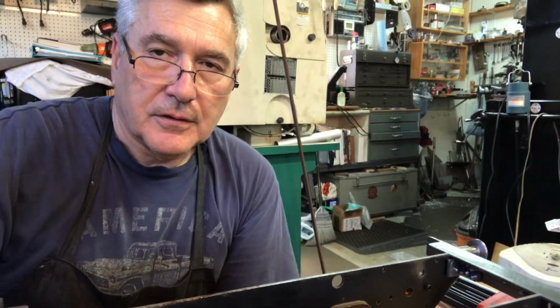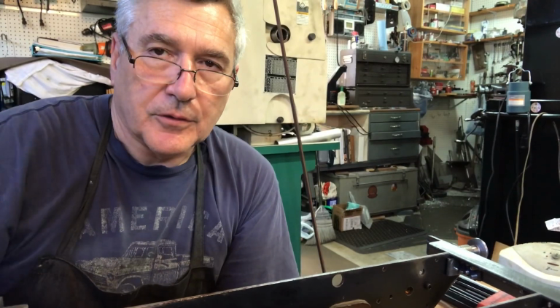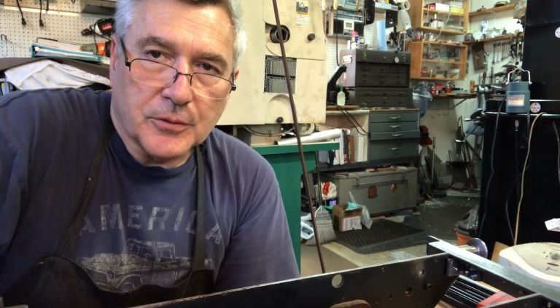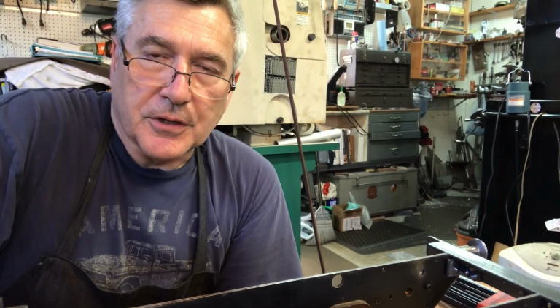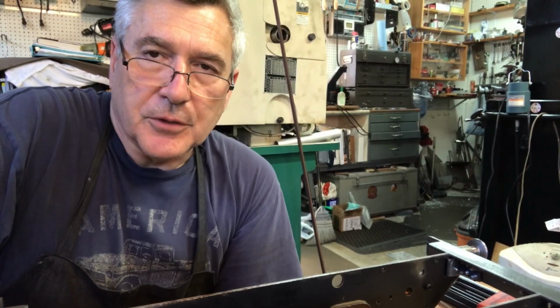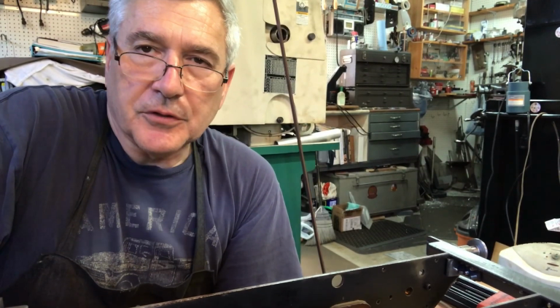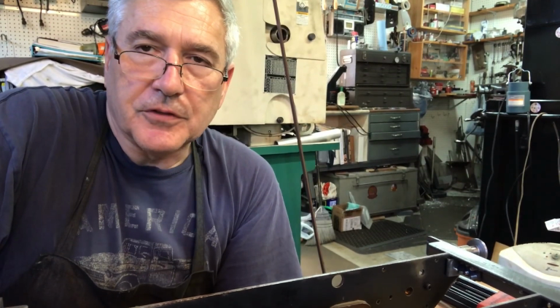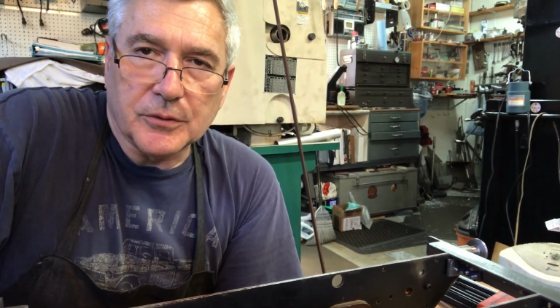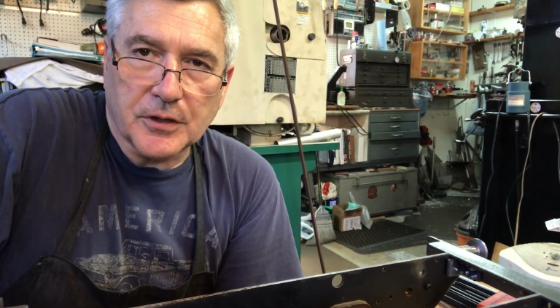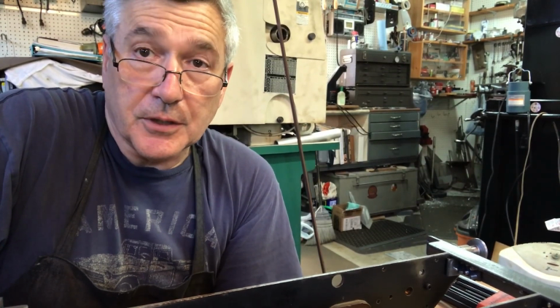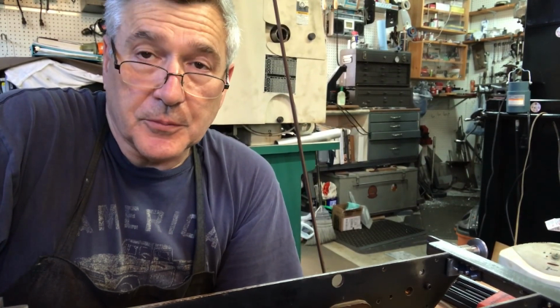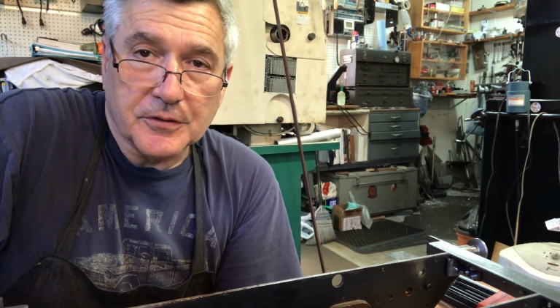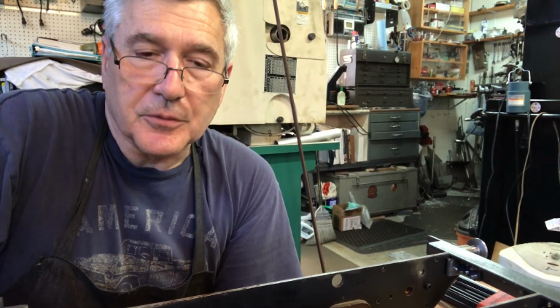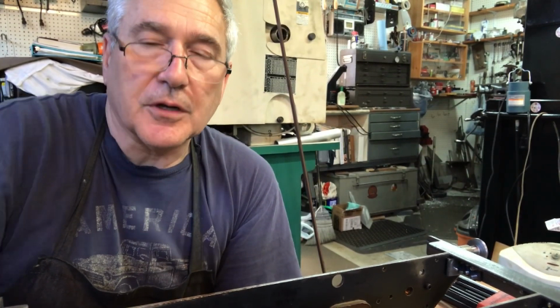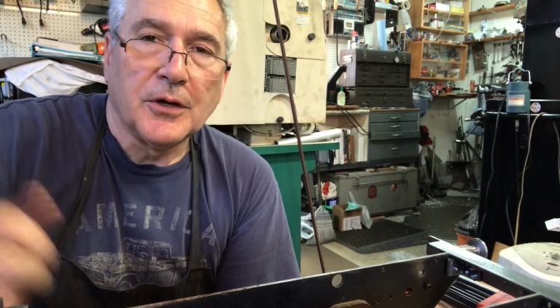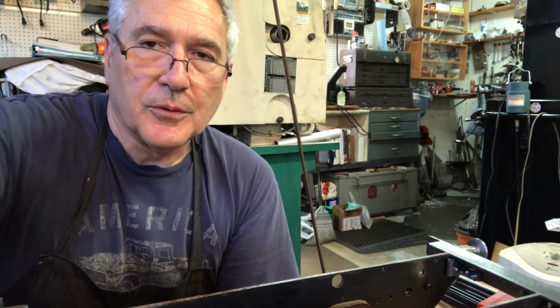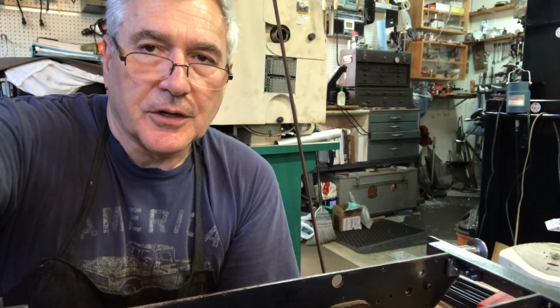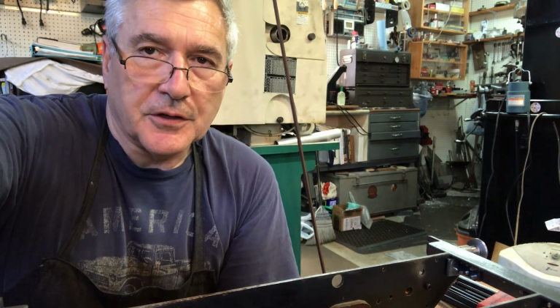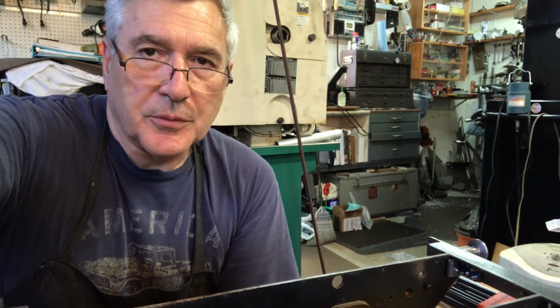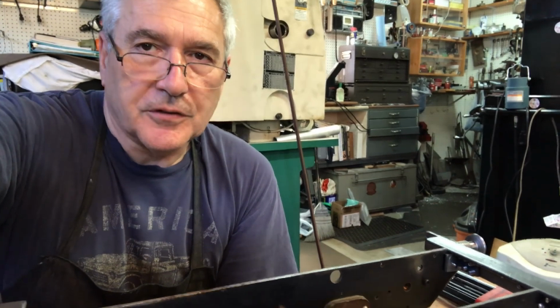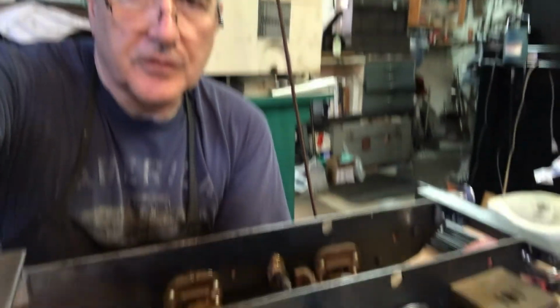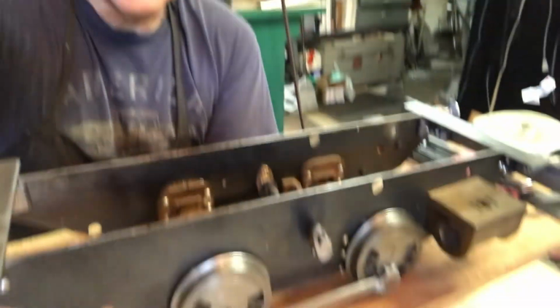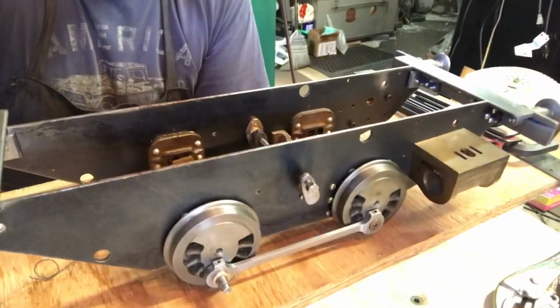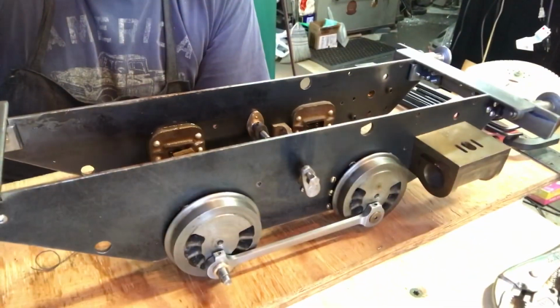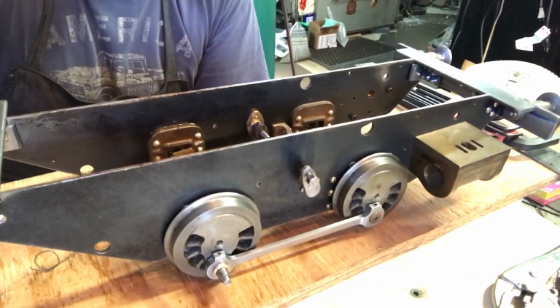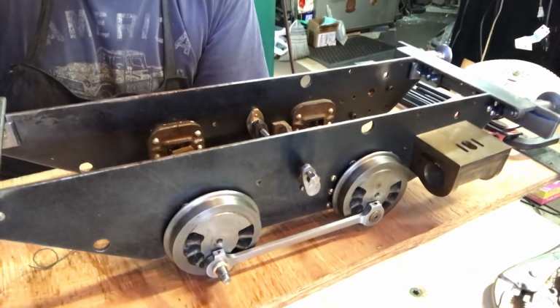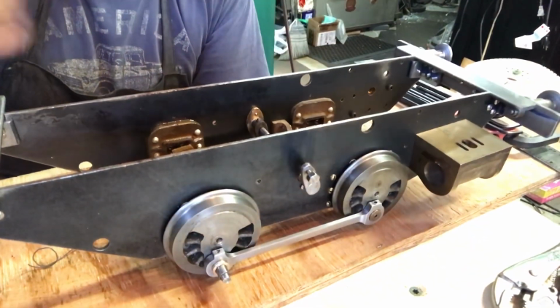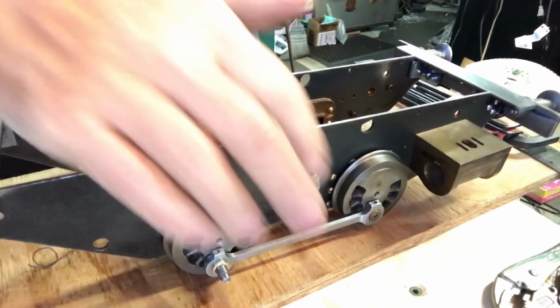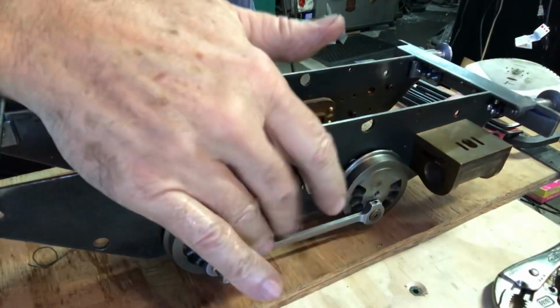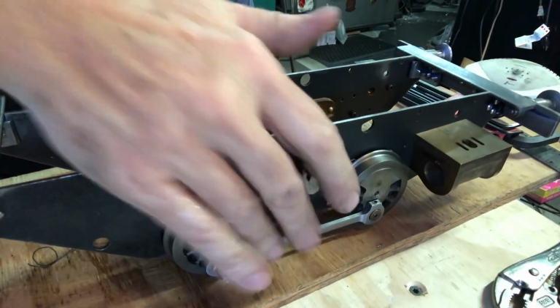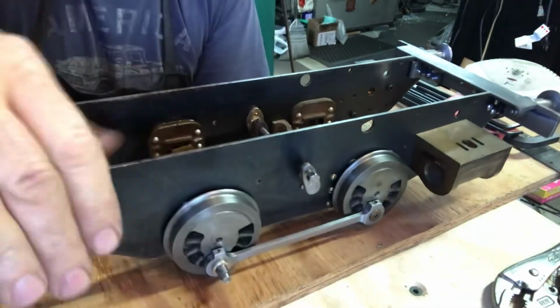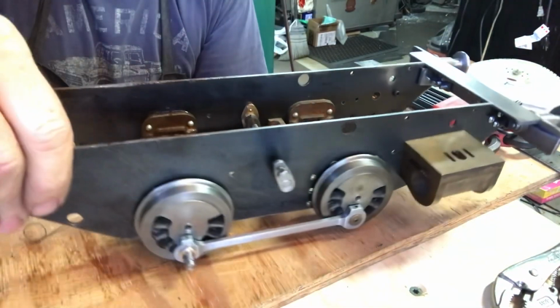Hey everybody, welcome back to the Metal Metal 52 workshop. My name is Bill, this is my shop. We're working on the LBSC Titch. This week's episode we'll talk about the coupling rods.